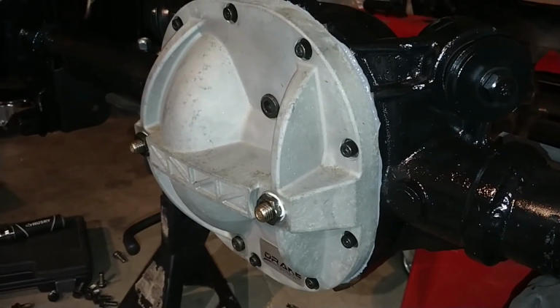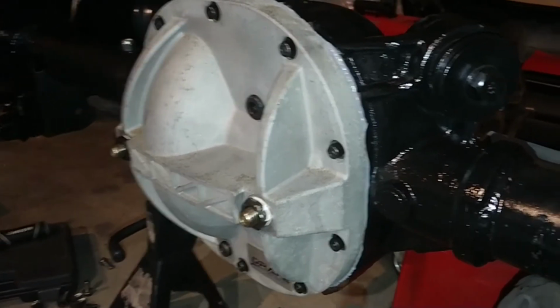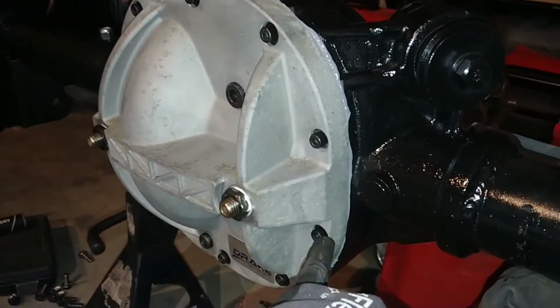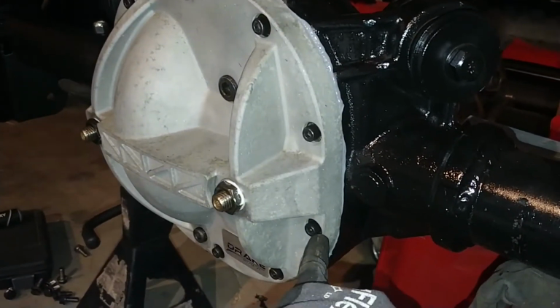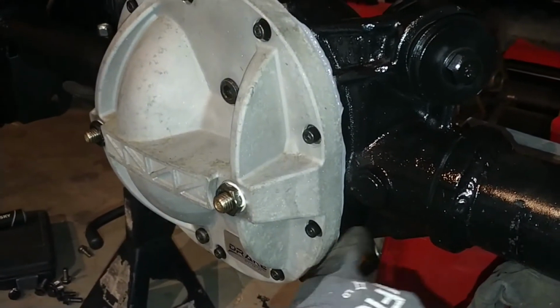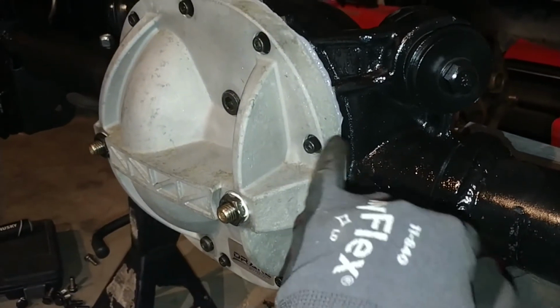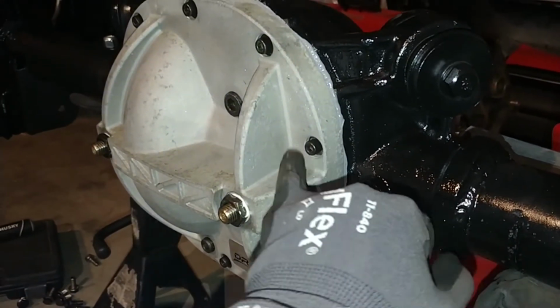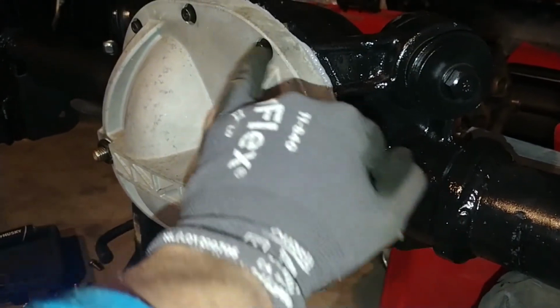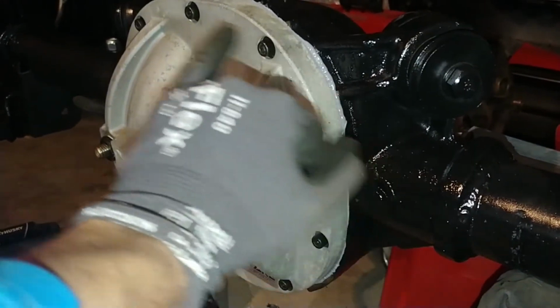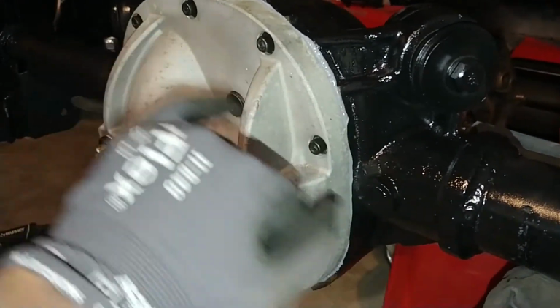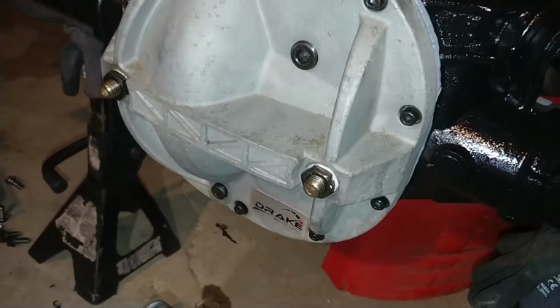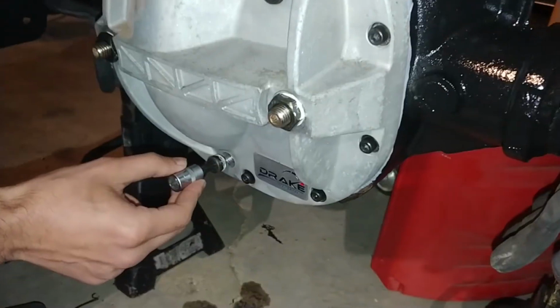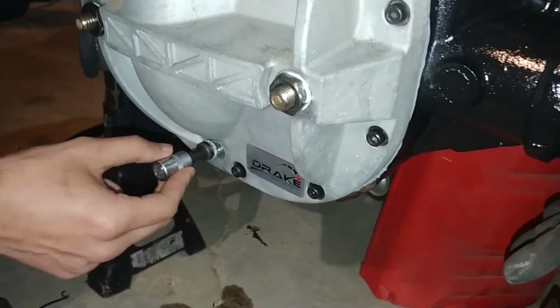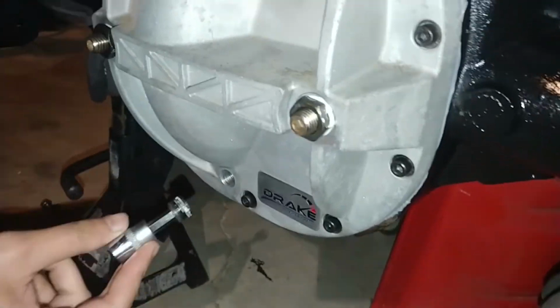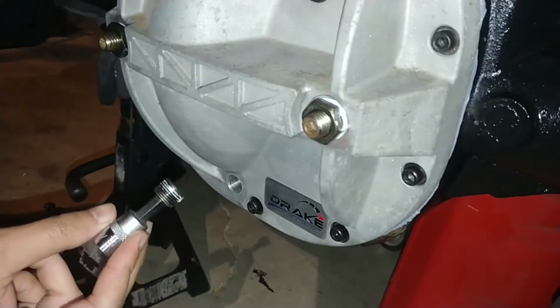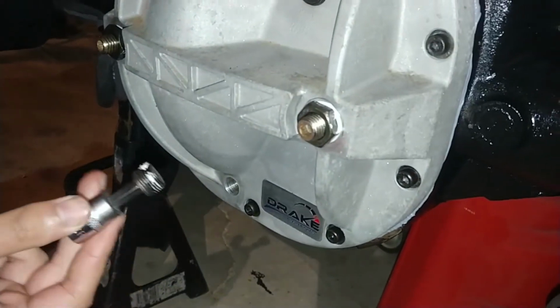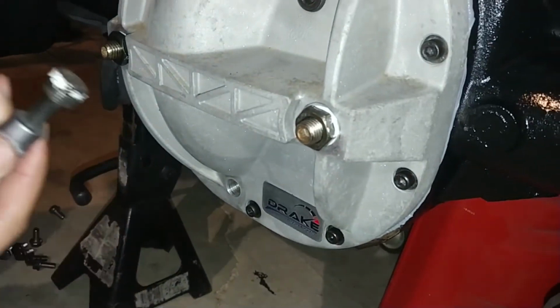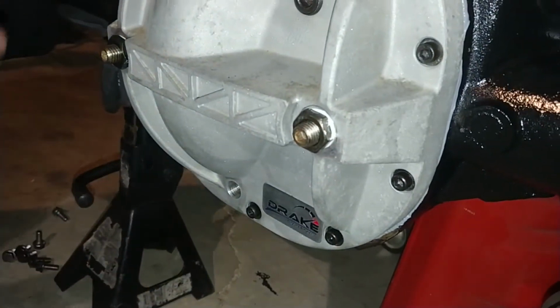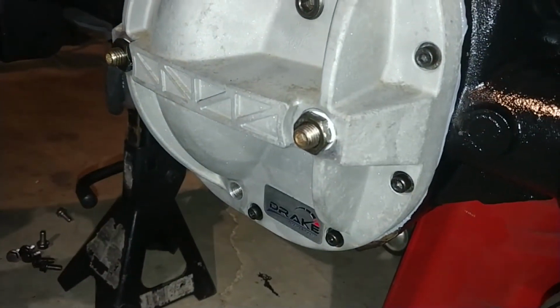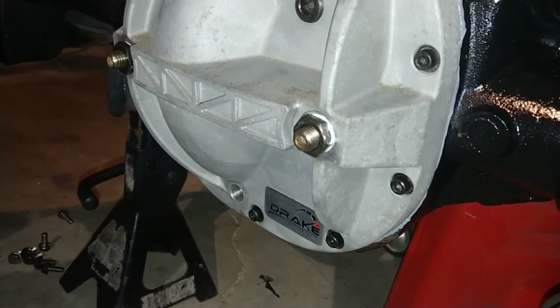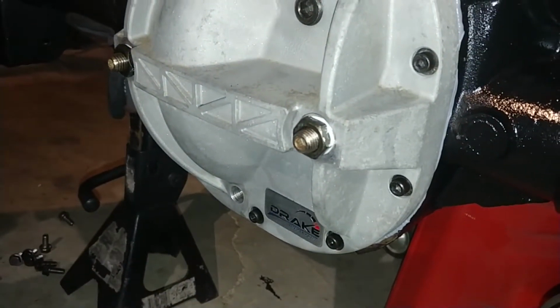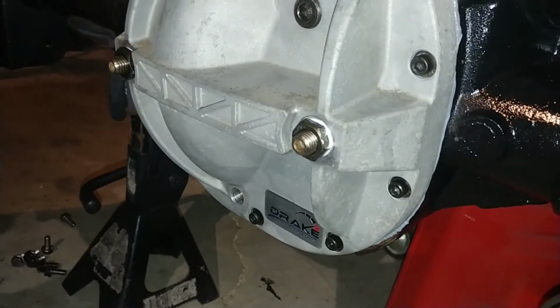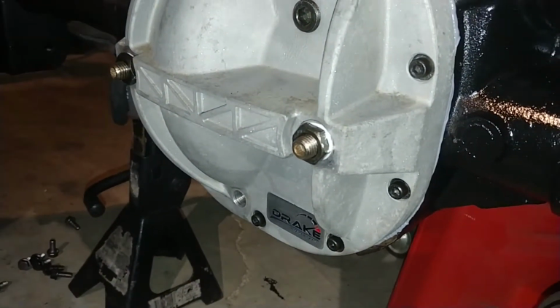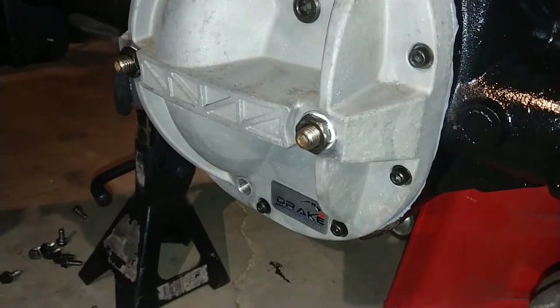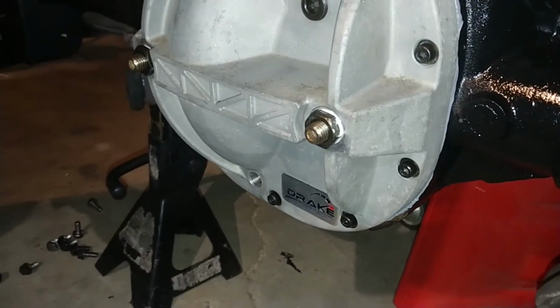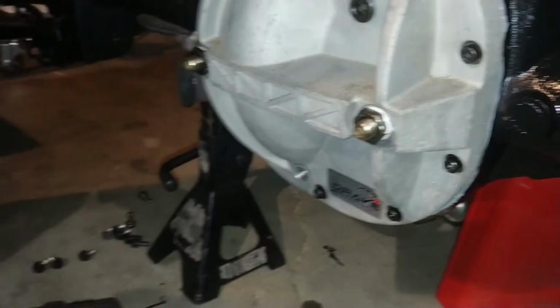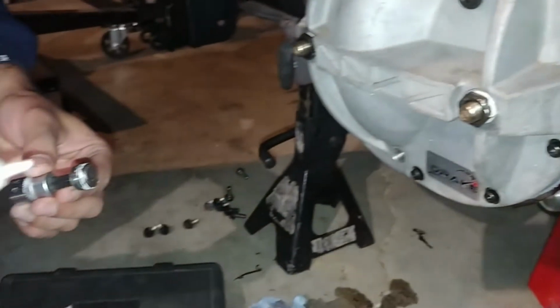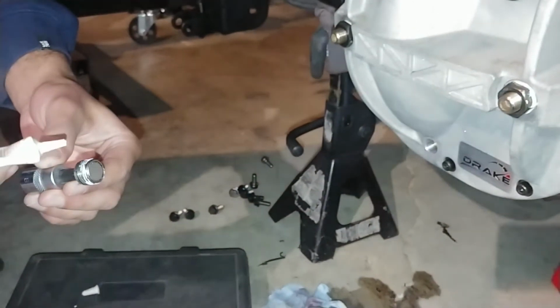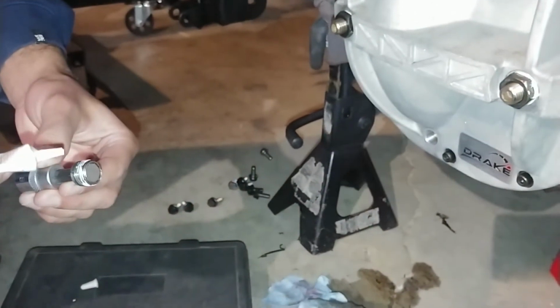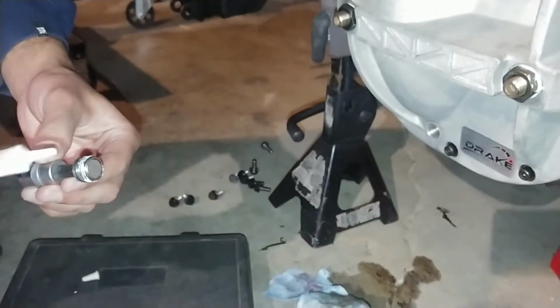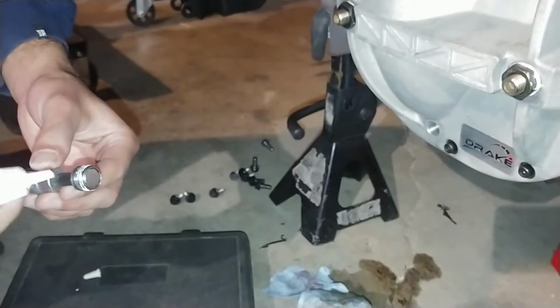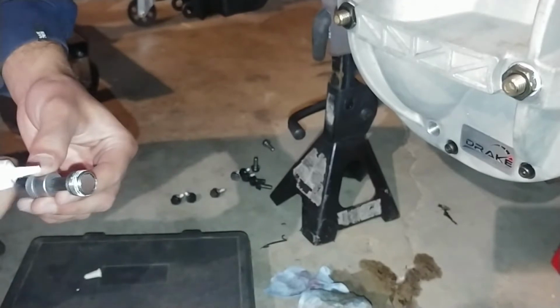These small ones are 20 foot pounds. I feel like there should be a little bit more right here, just like this out.